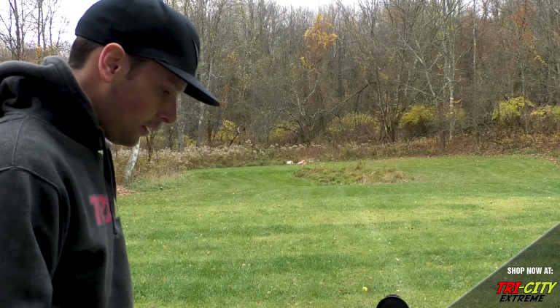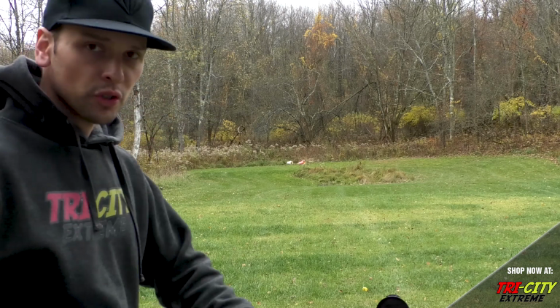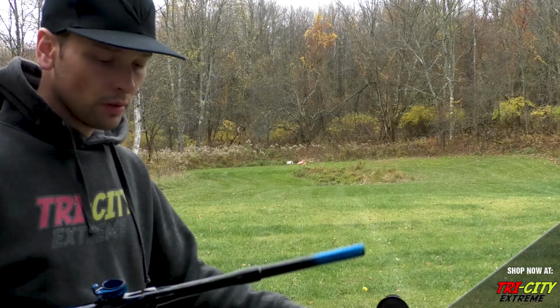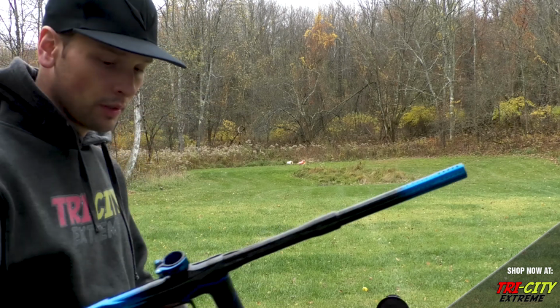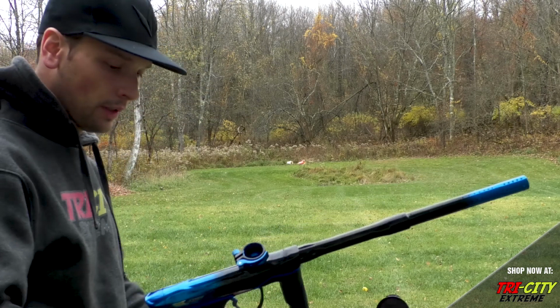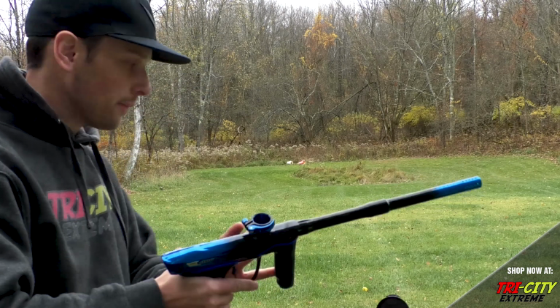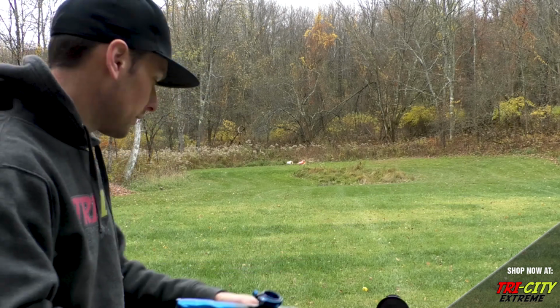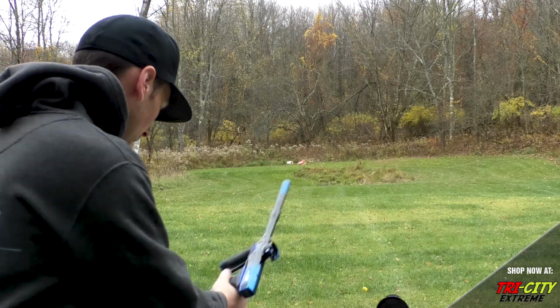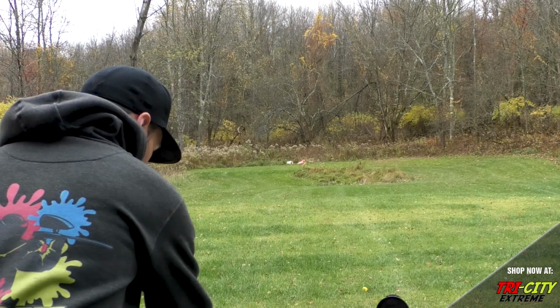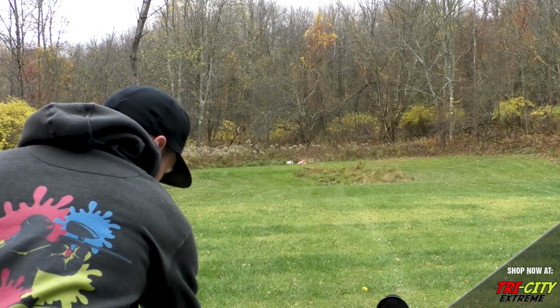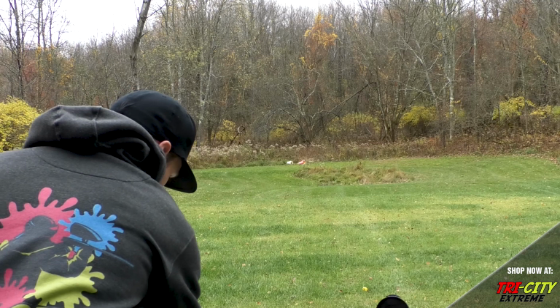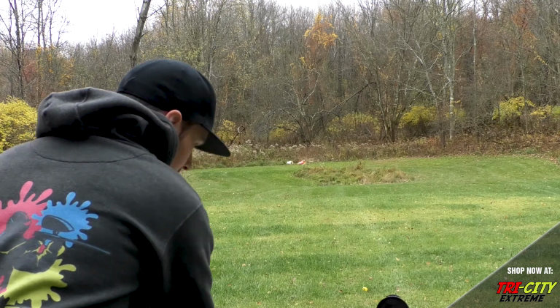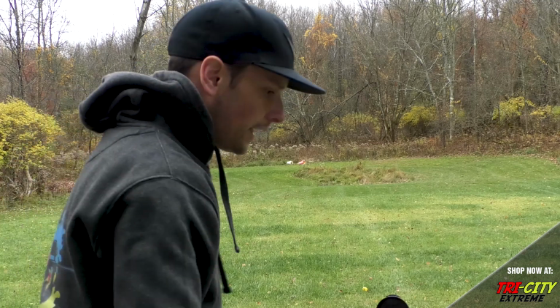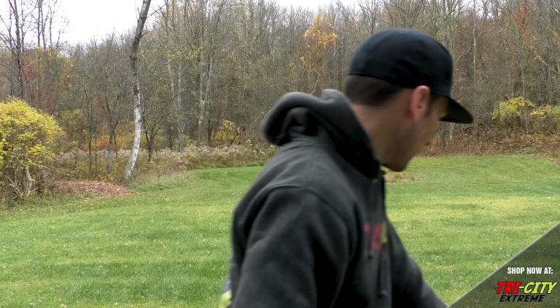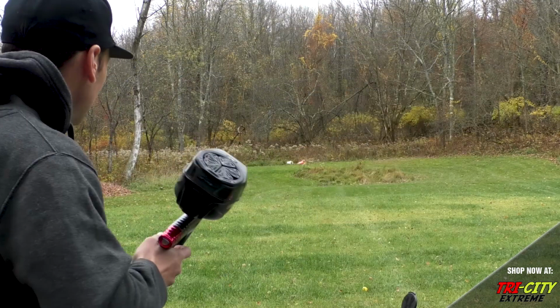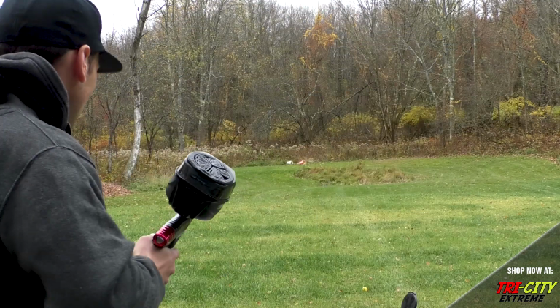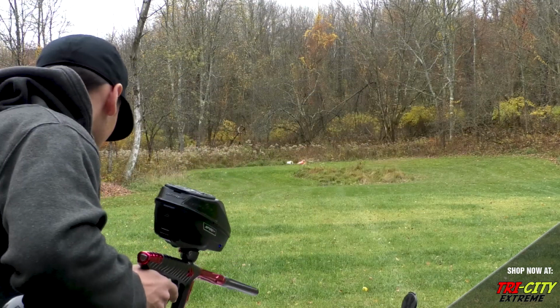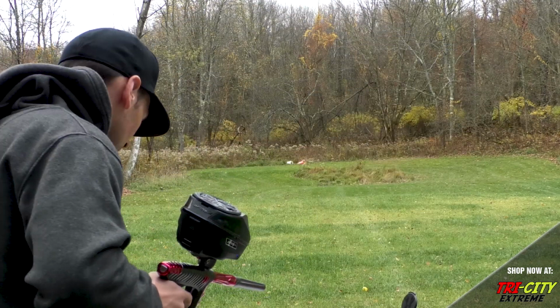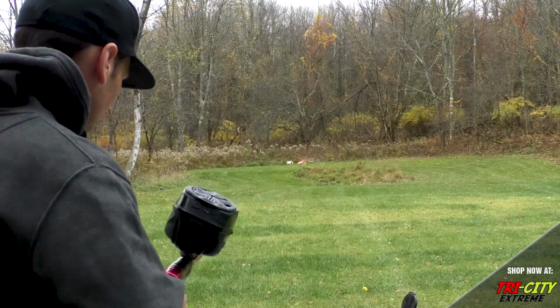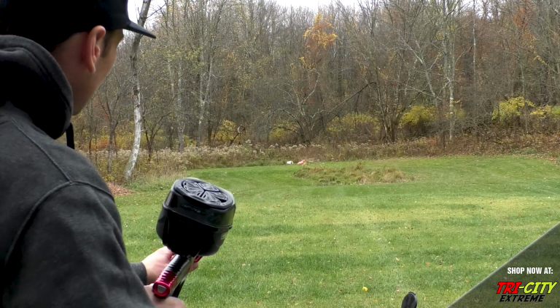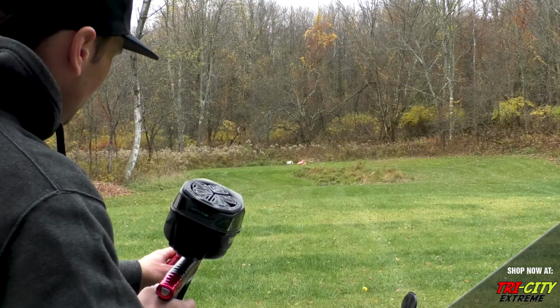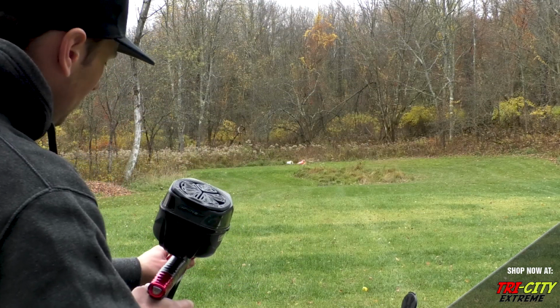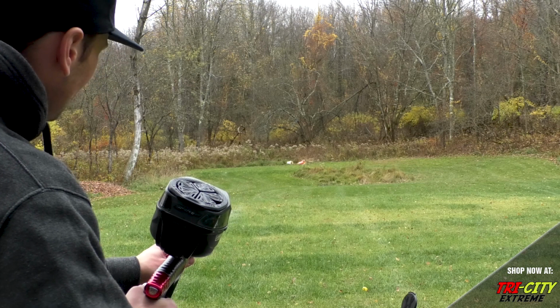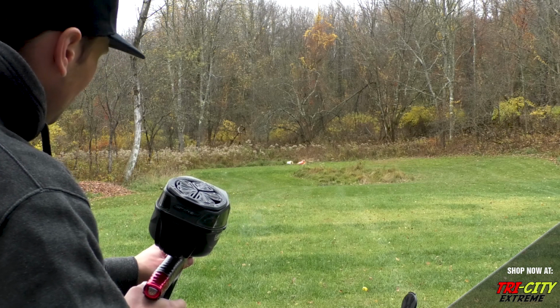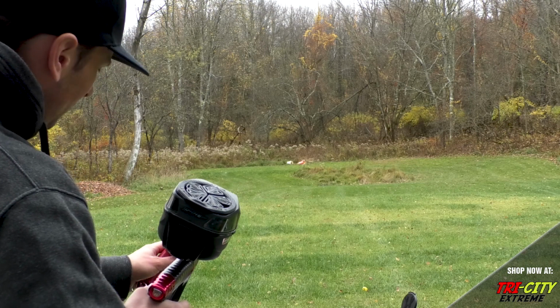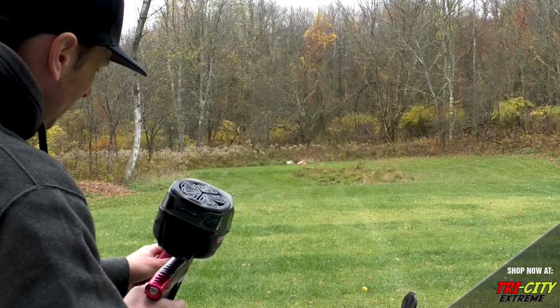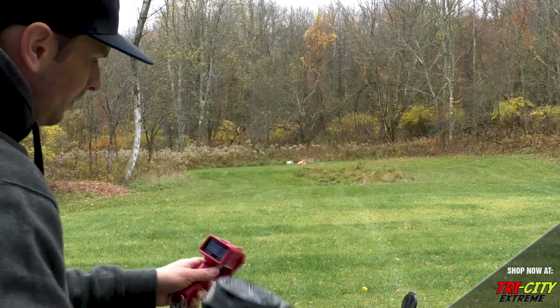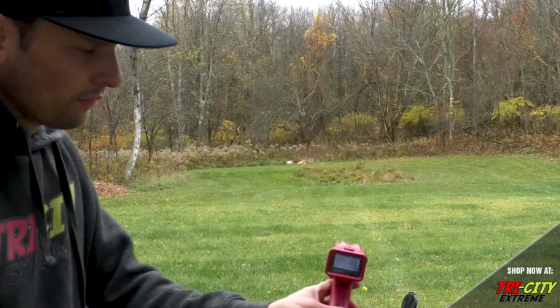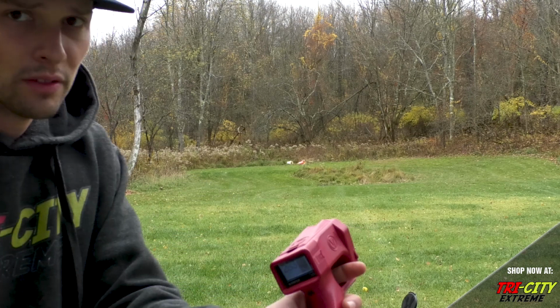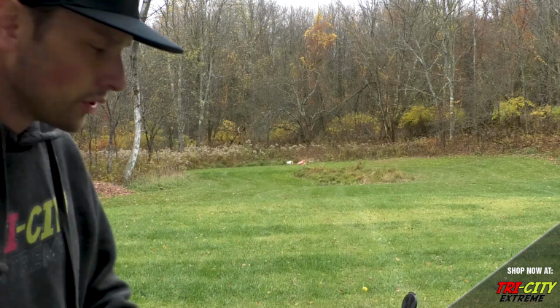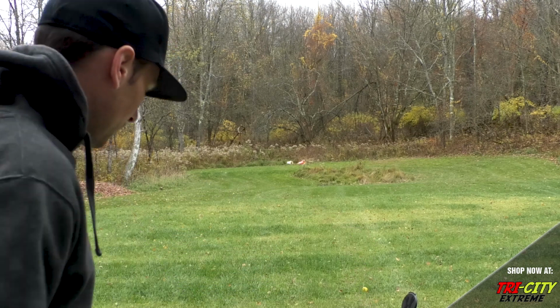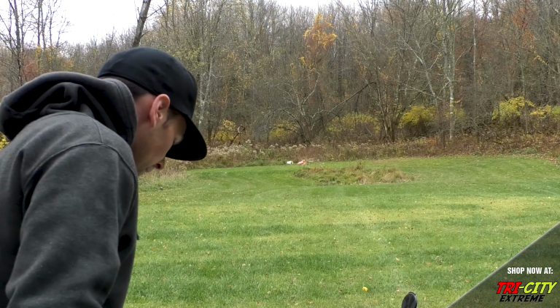And we'll do the M3 Plus and the Lux-X for reference. Alright — just about the same.